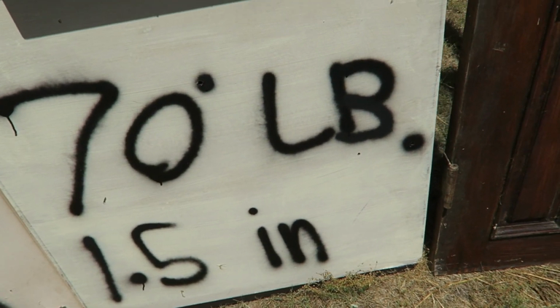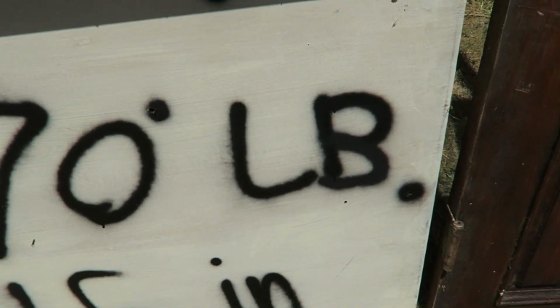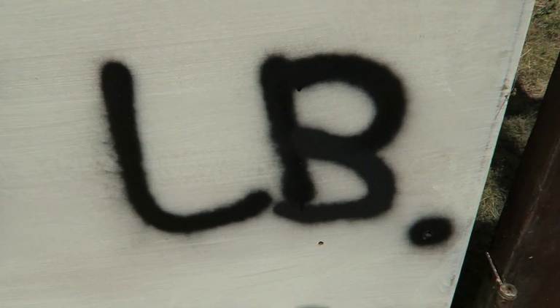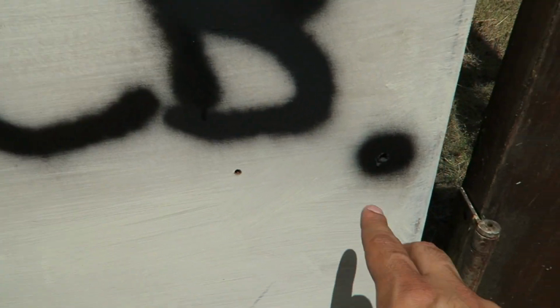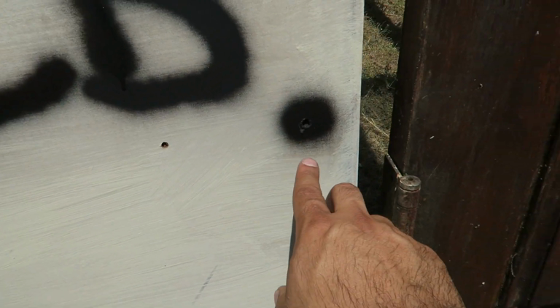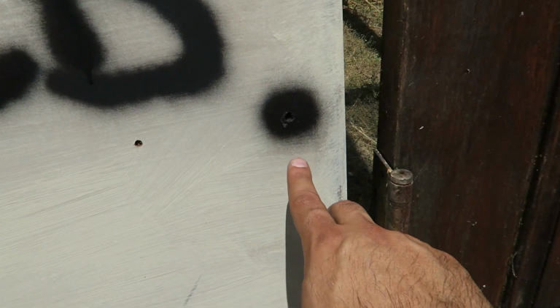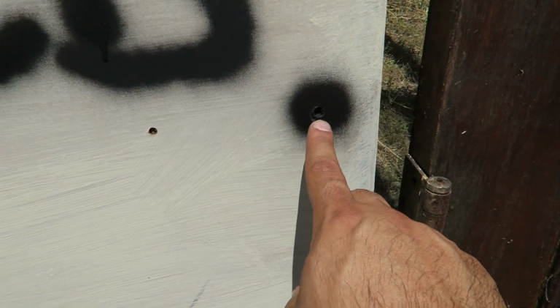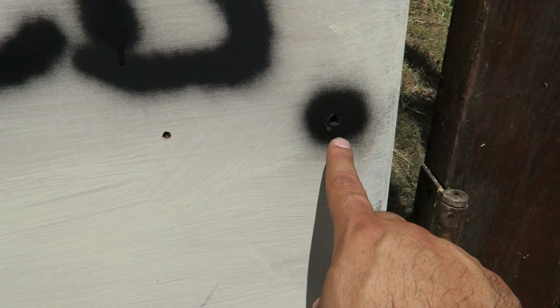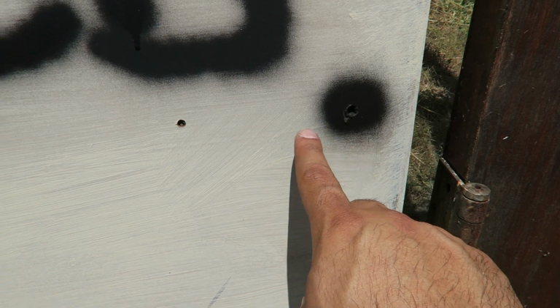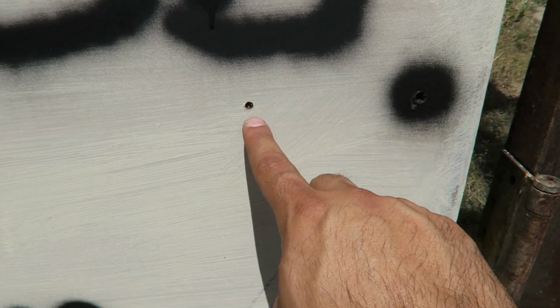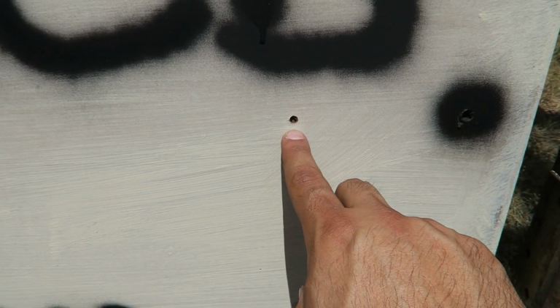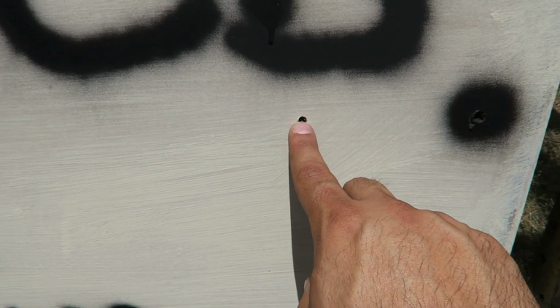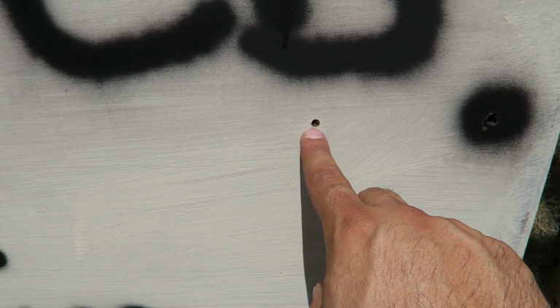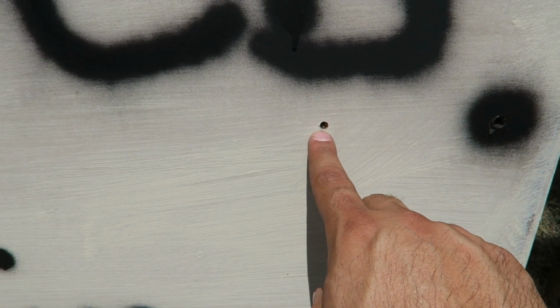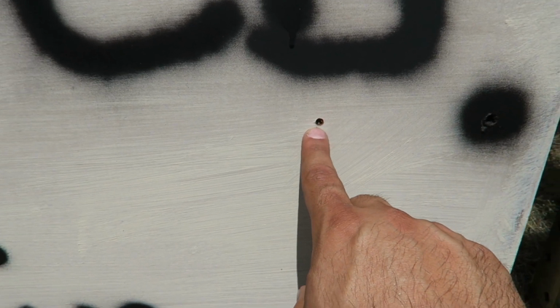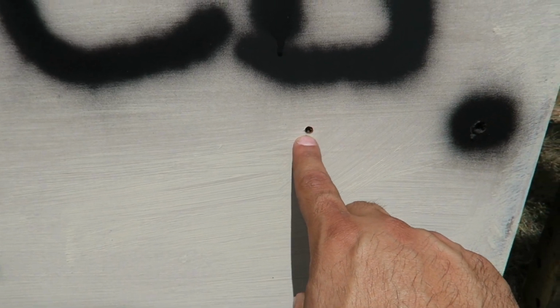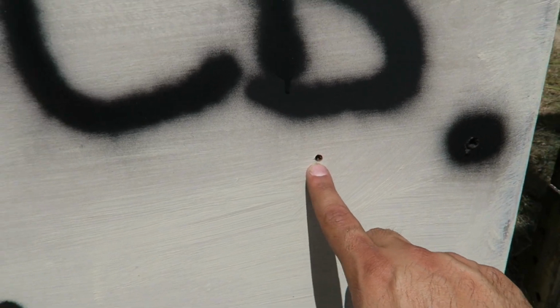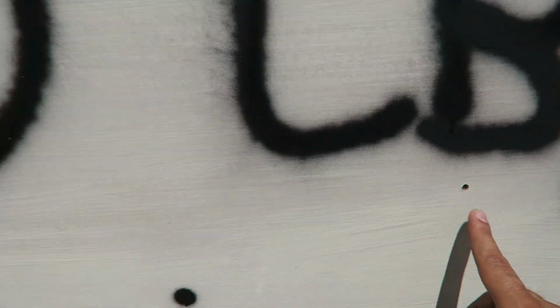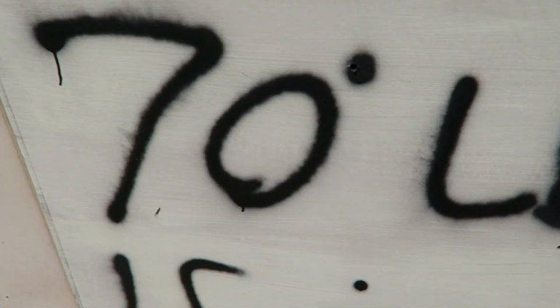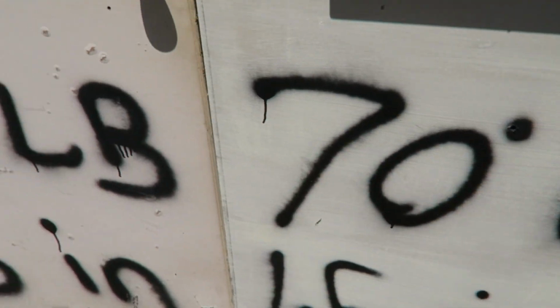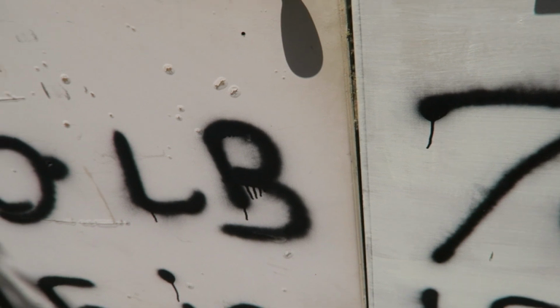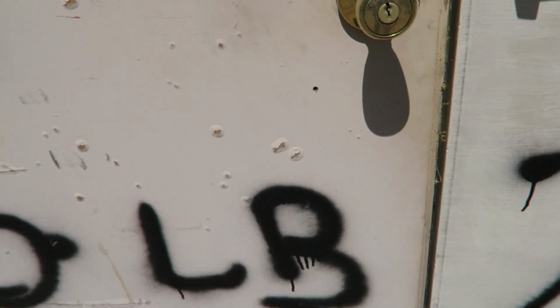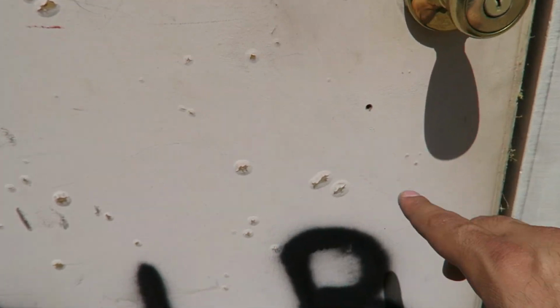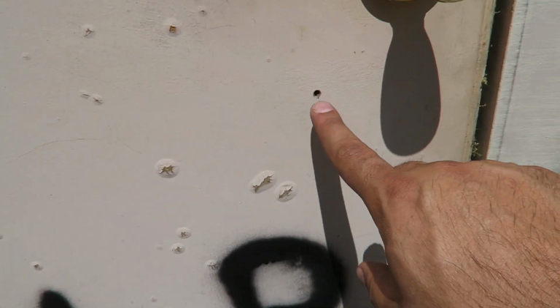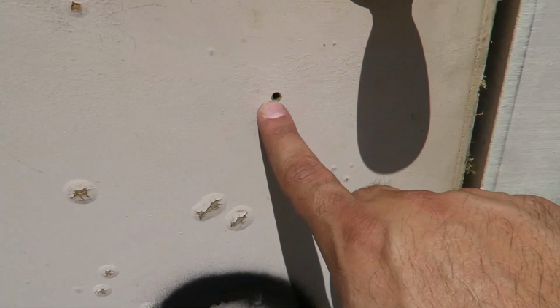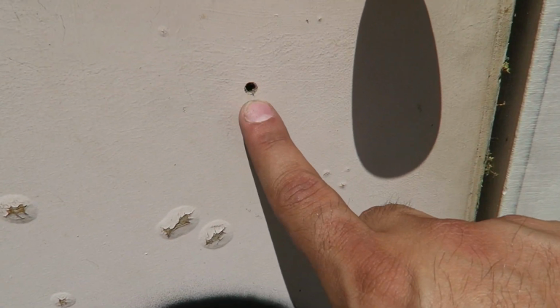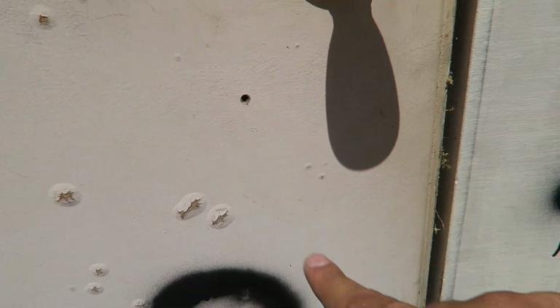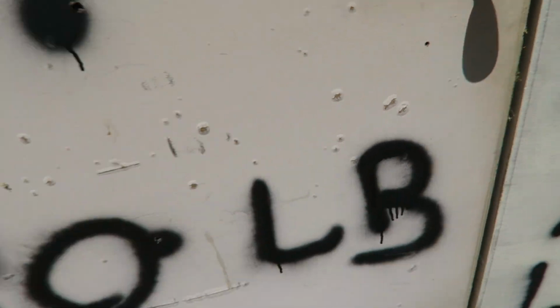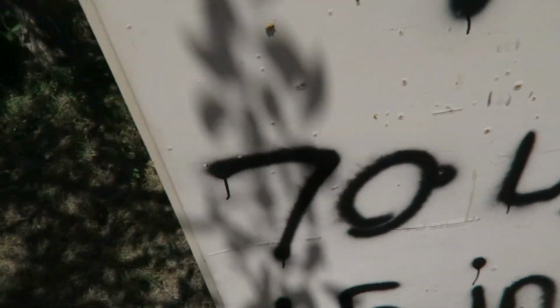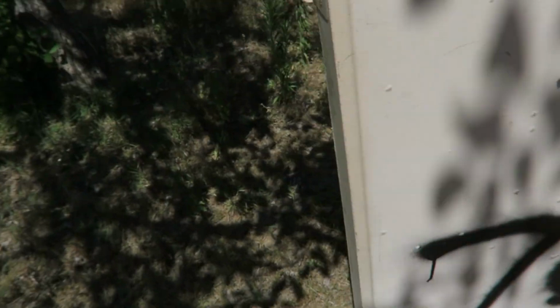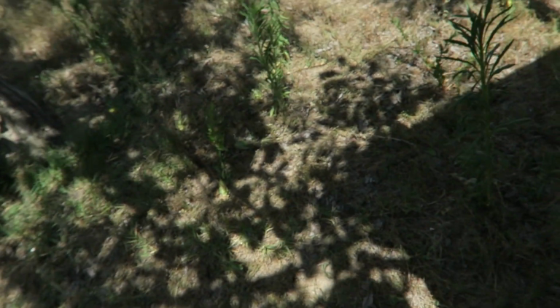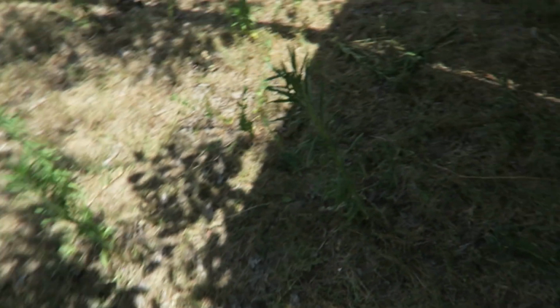On this one right over here, that was our 9mm — I marked it already — and this was our .22. I'm going to go in the back and check it out. Here's our .22 on this one, so it went right through both of these ones.